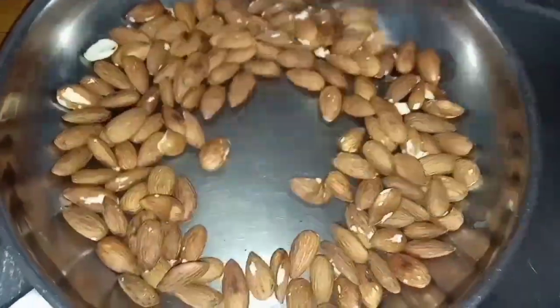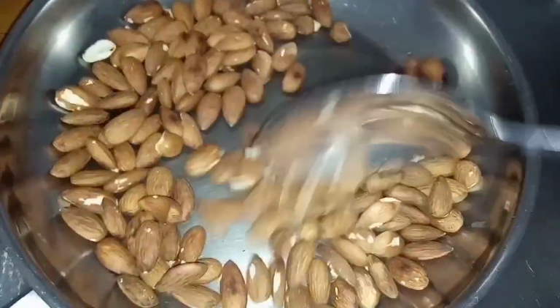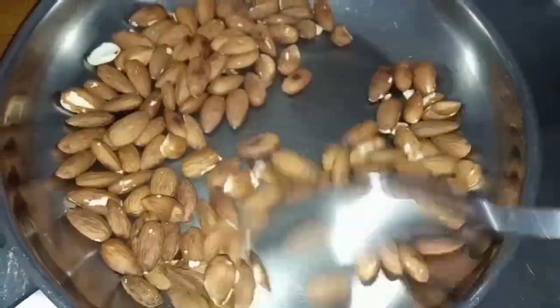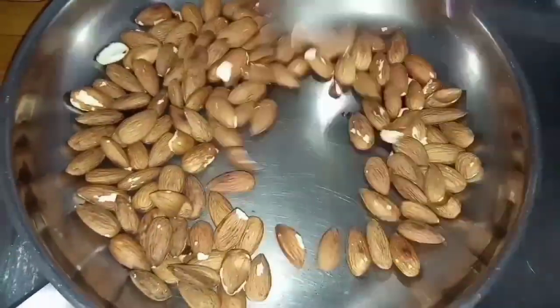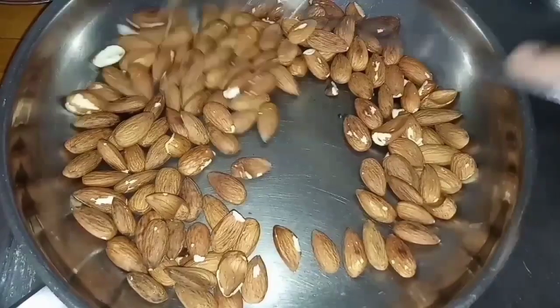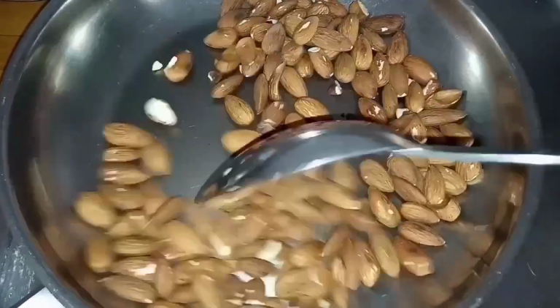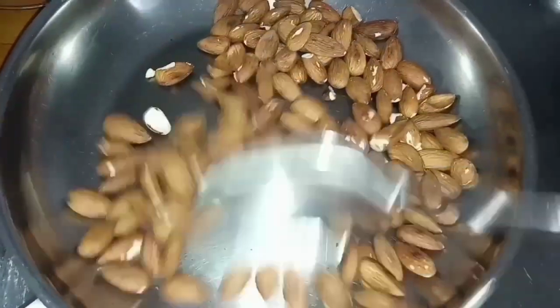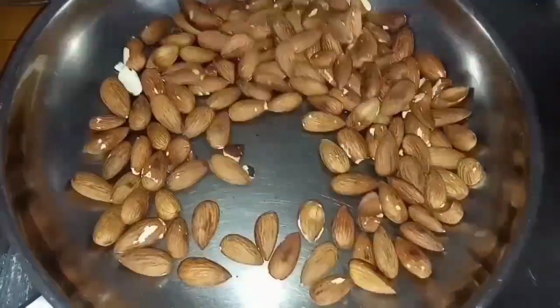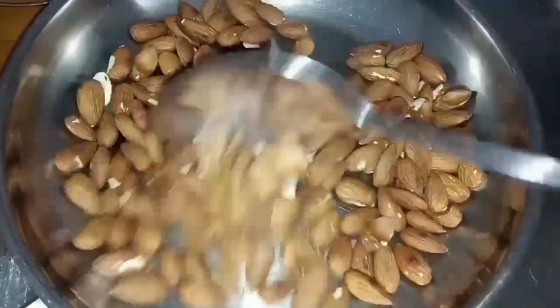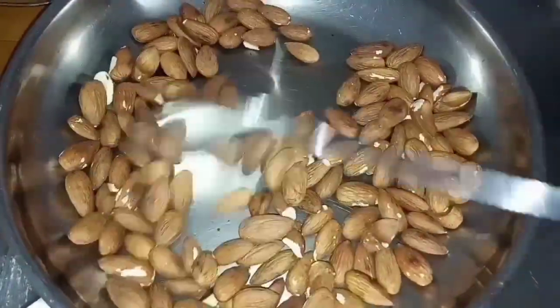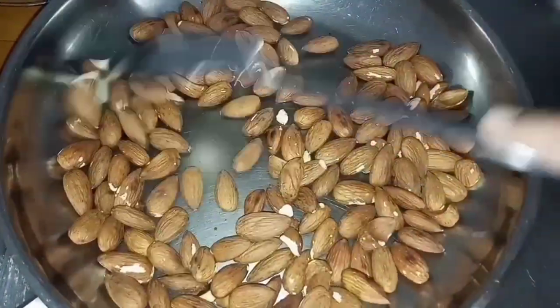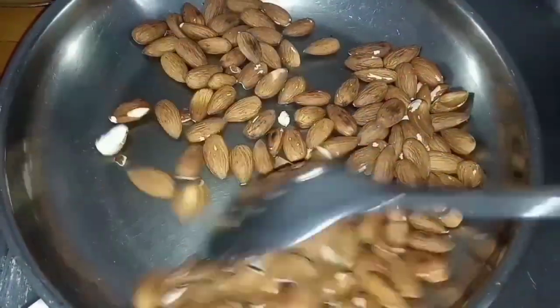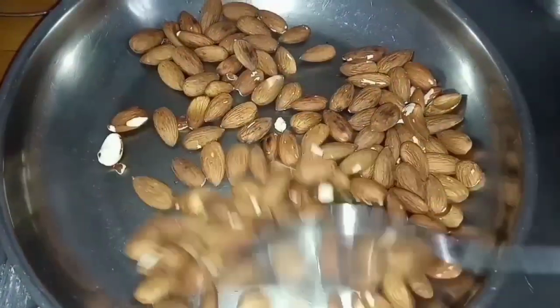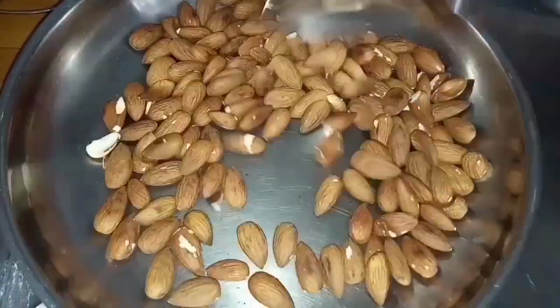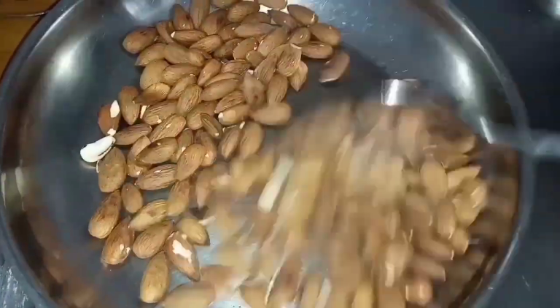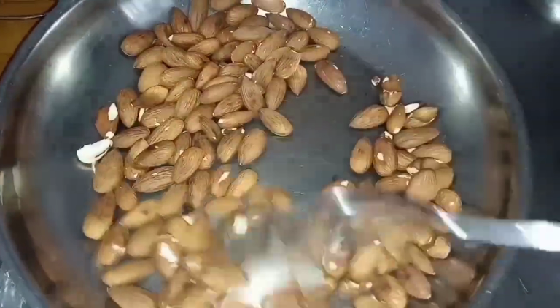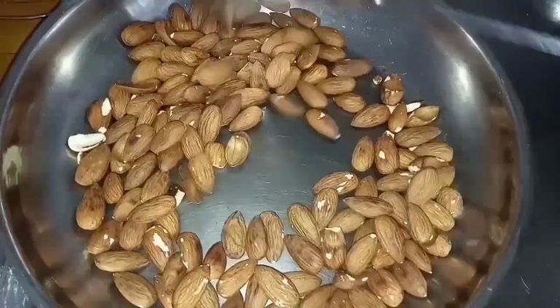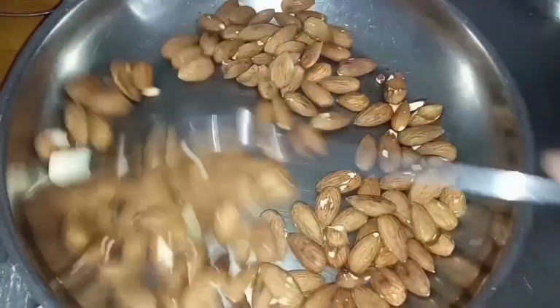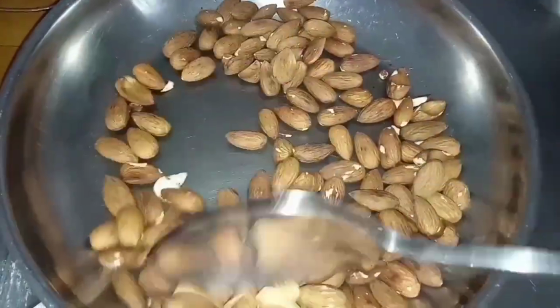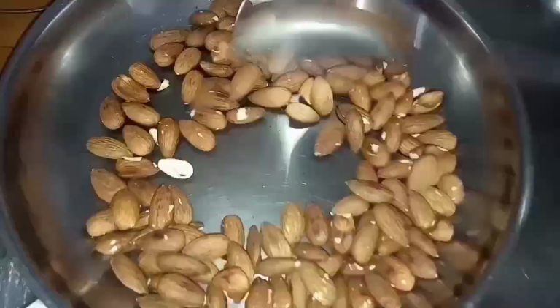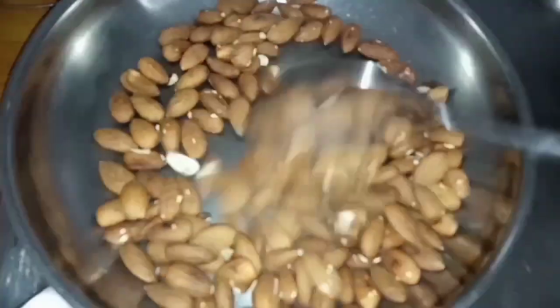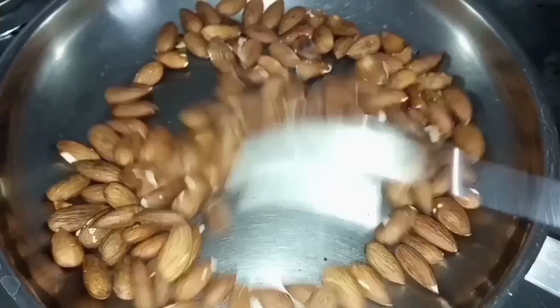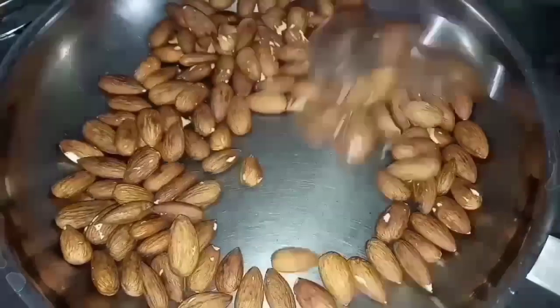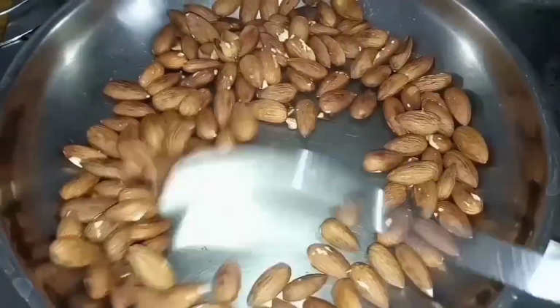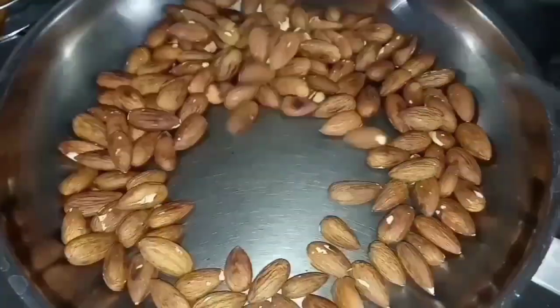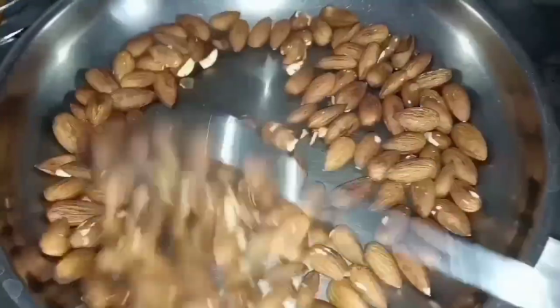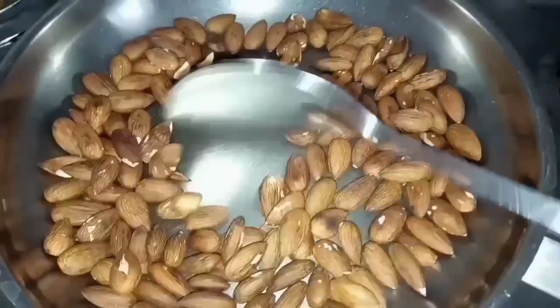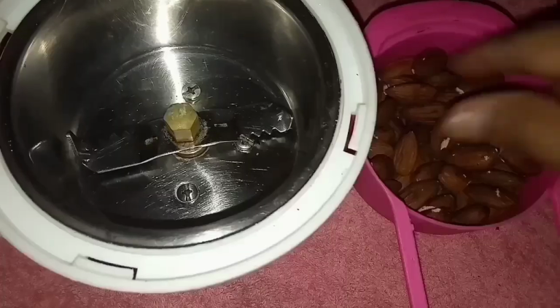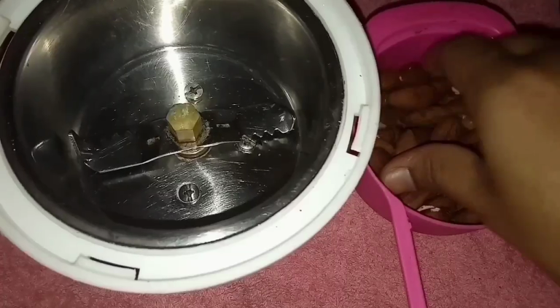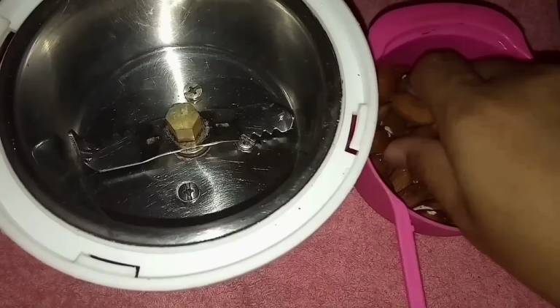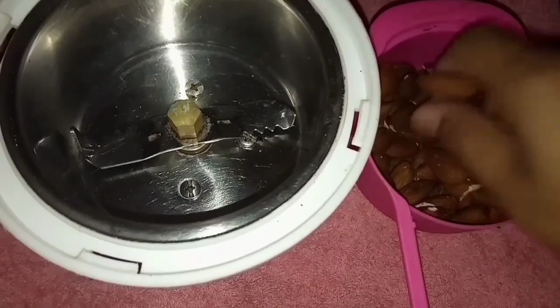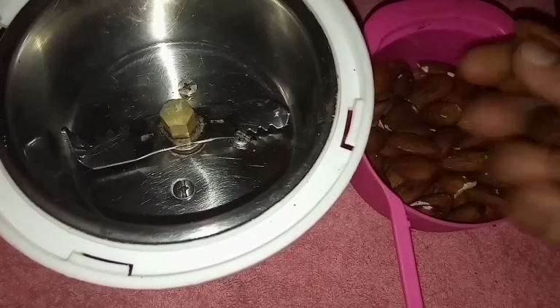Because of its chocolatey taste and nutrition, it's a win-win recipe for both mothers and kids. If you have toddlers at home, do try this recipe.